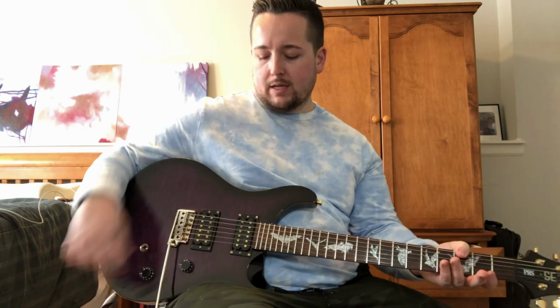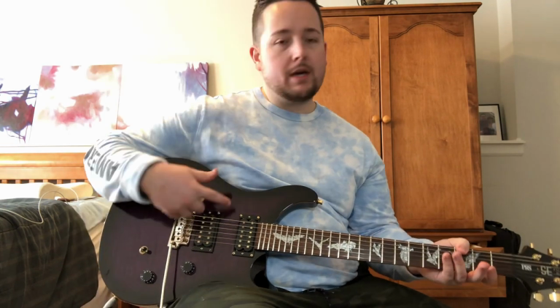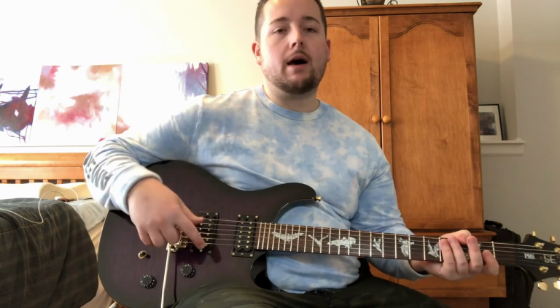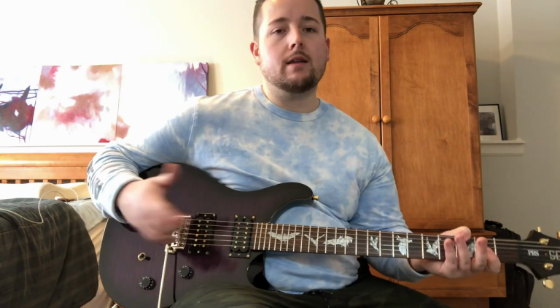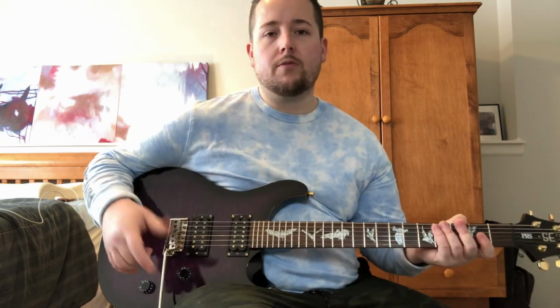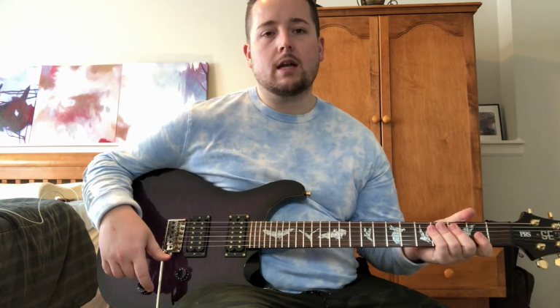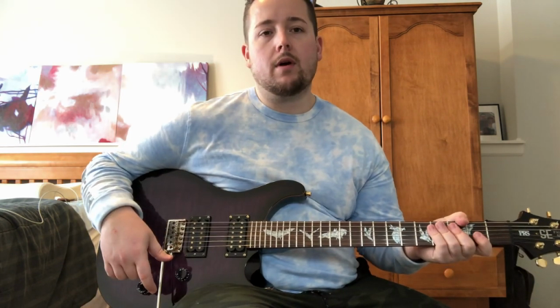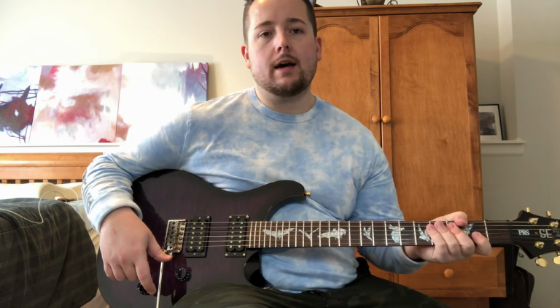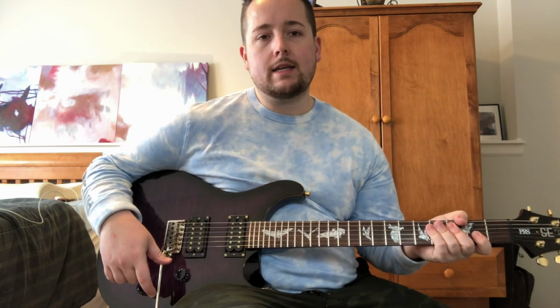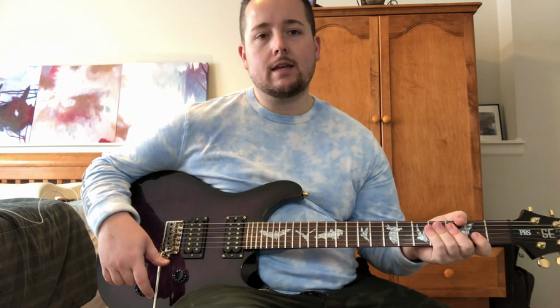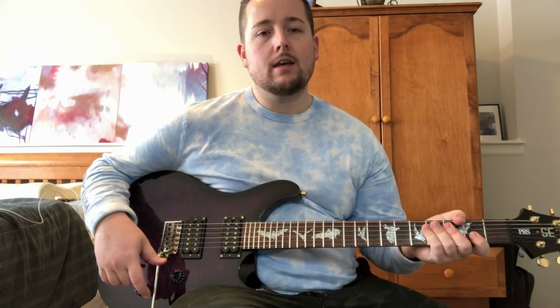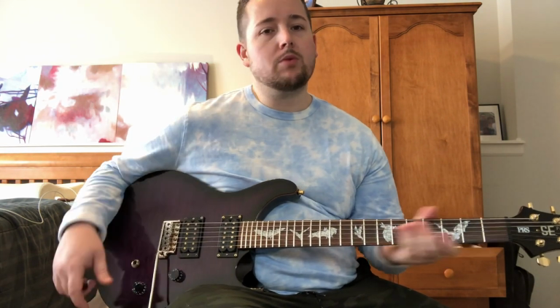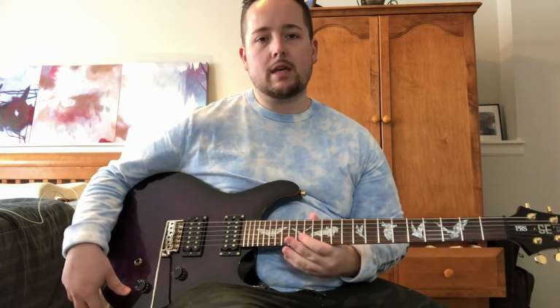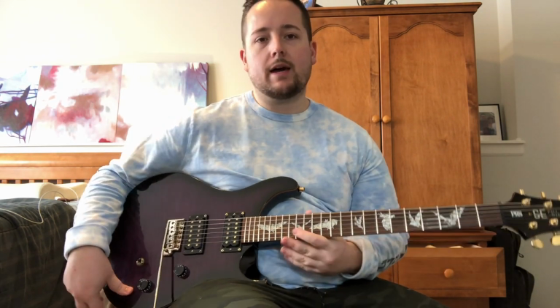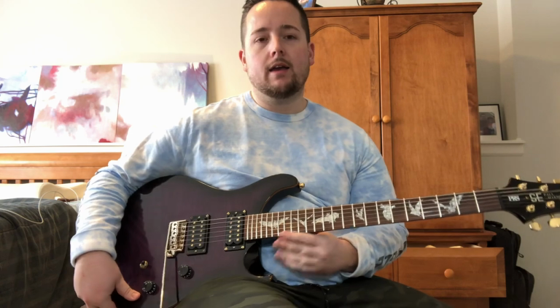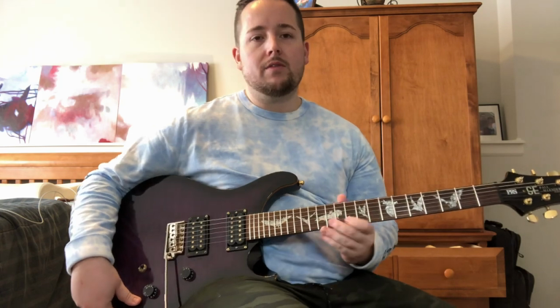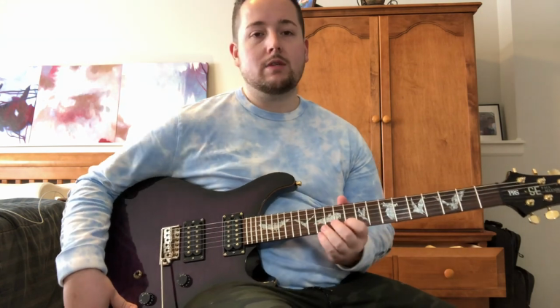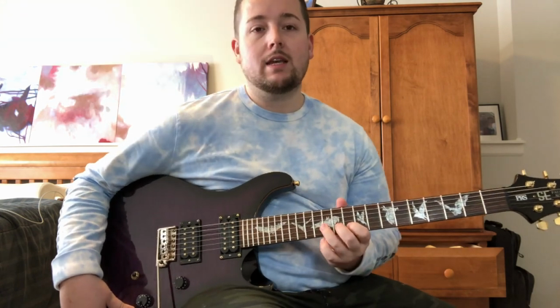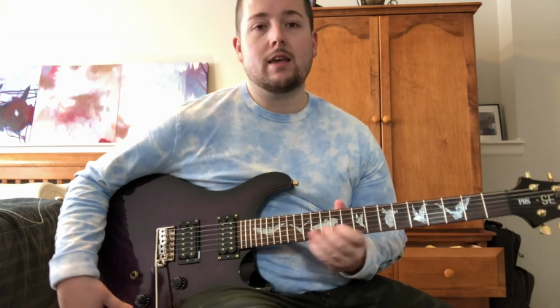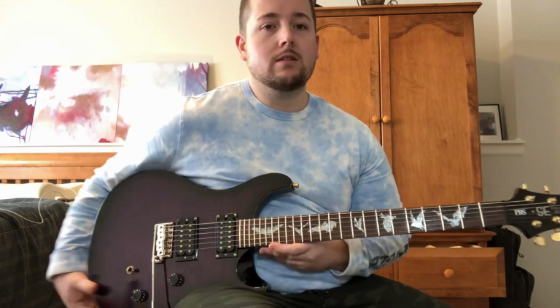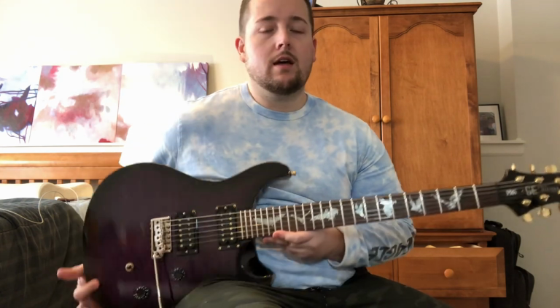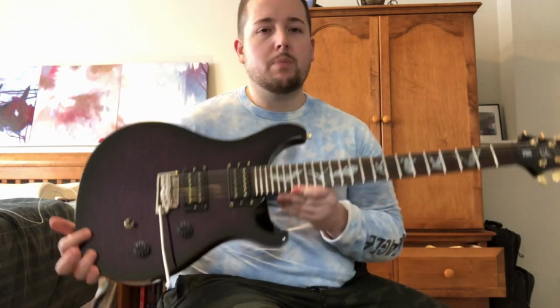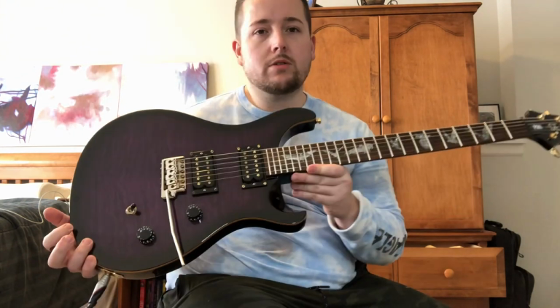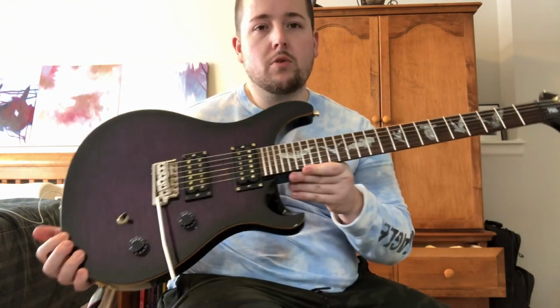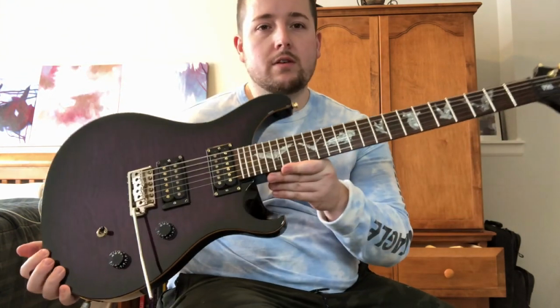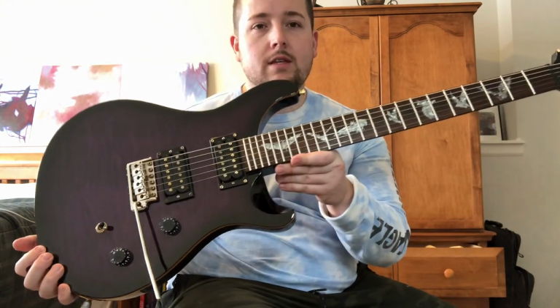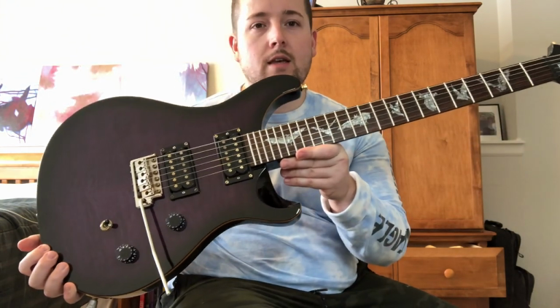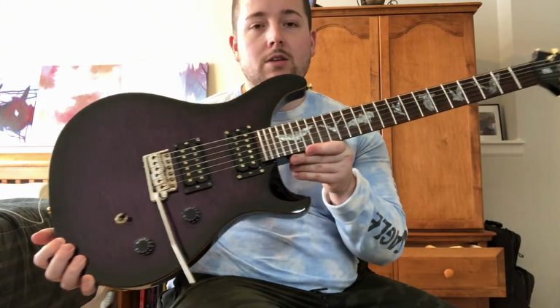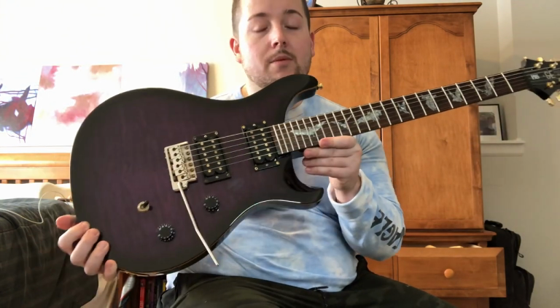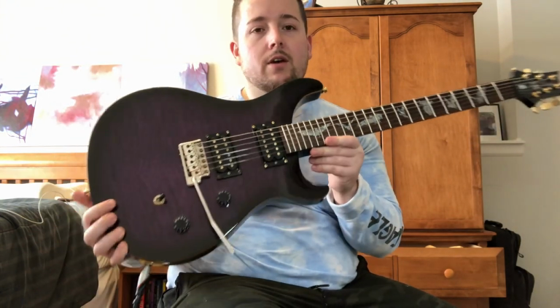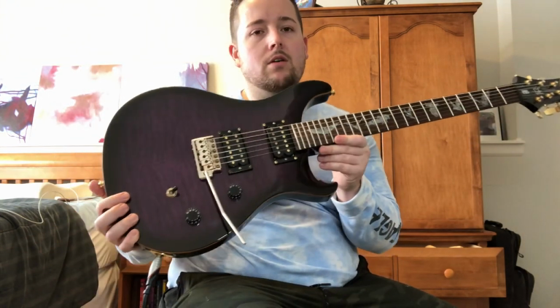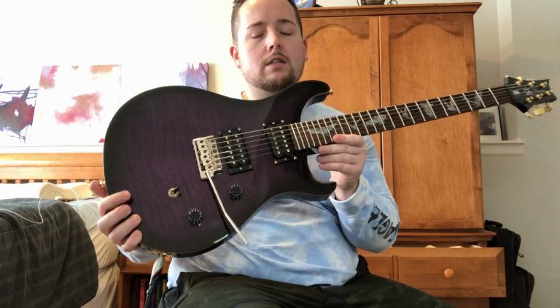I did the pickup height, did a full setup on it, cleaned it. It comes with a gig bag. If you guys want to see anything else — pictures or more videos of this — just let me know. These are awesome.